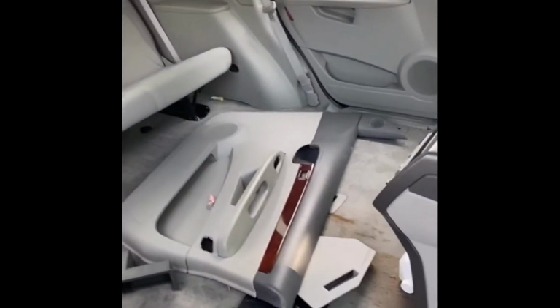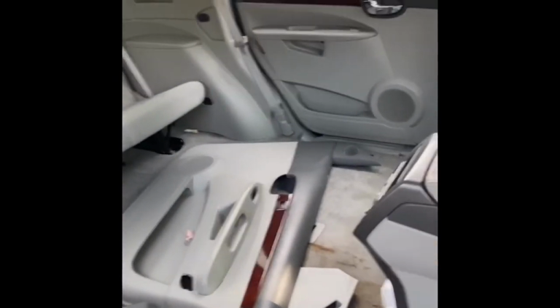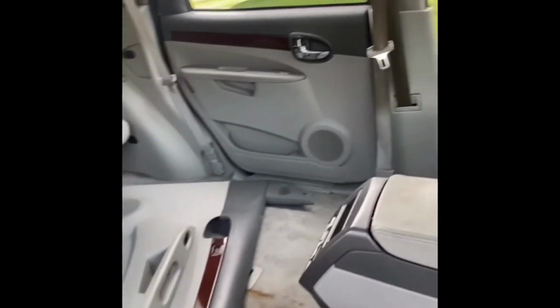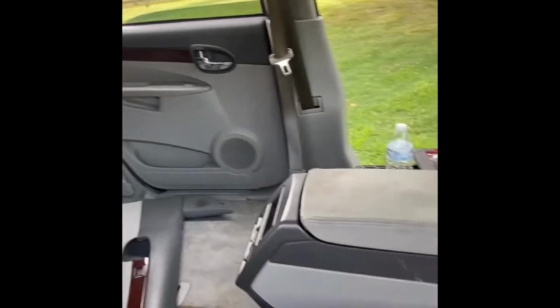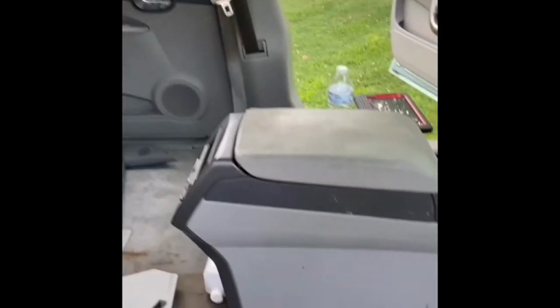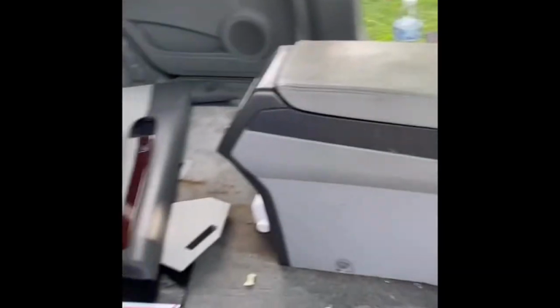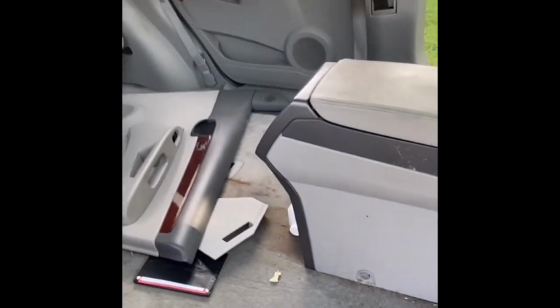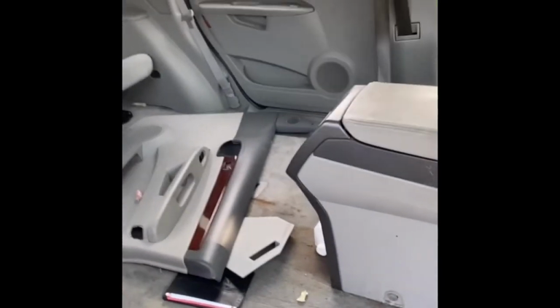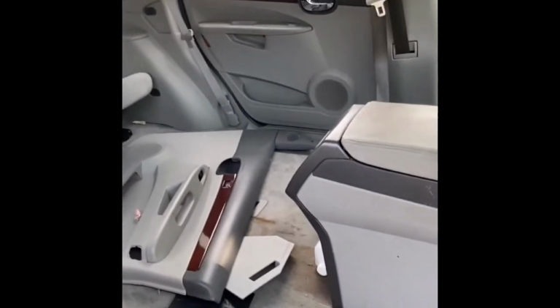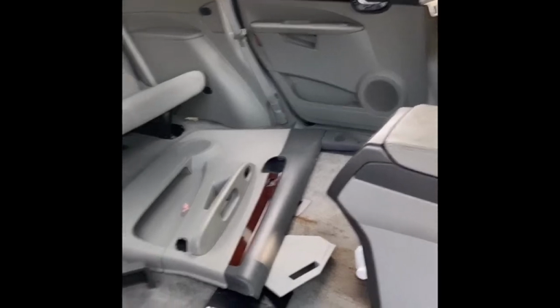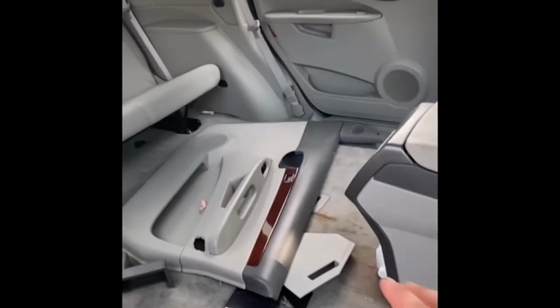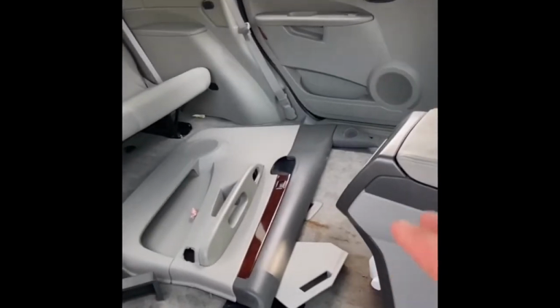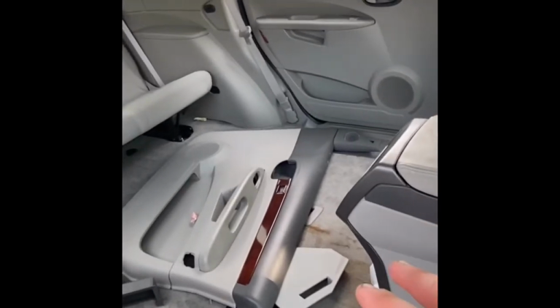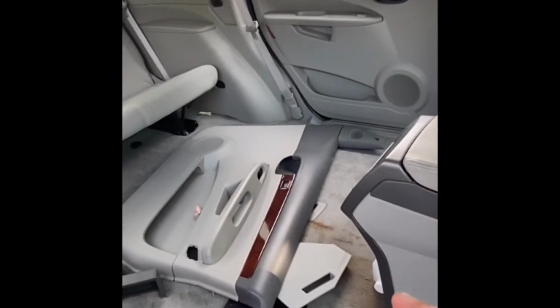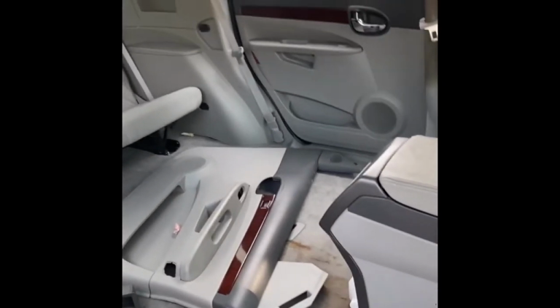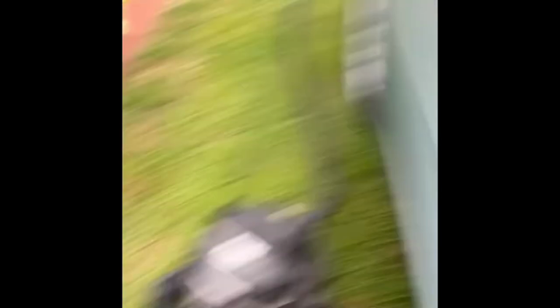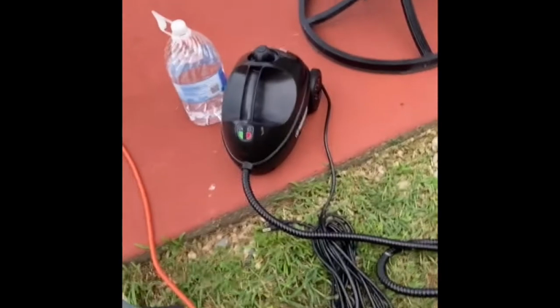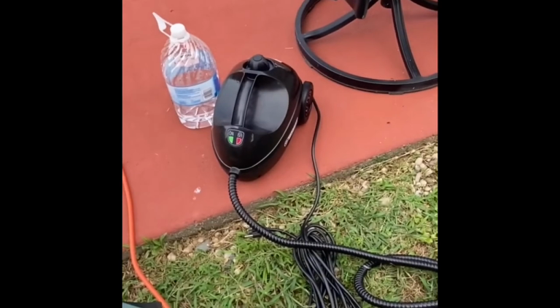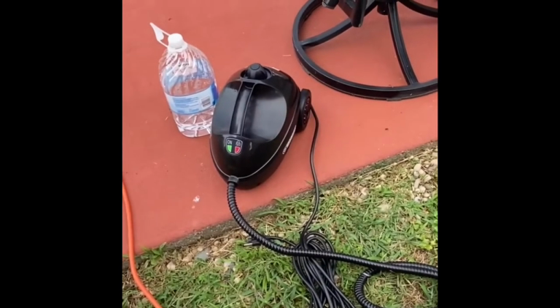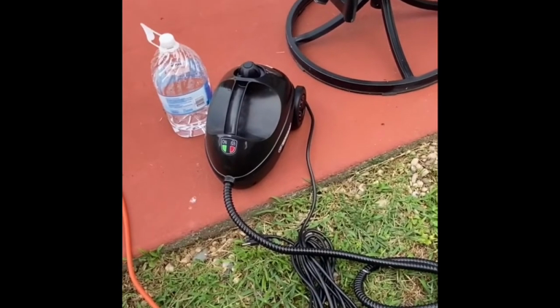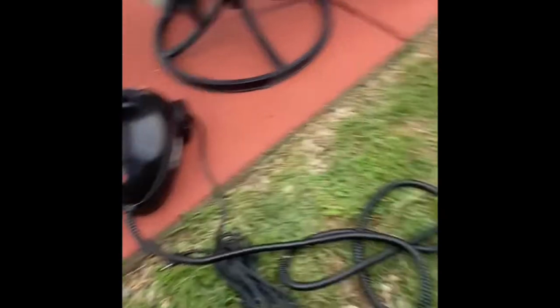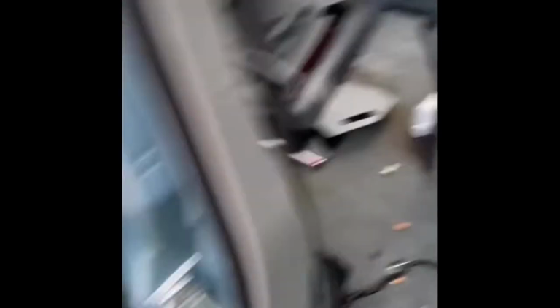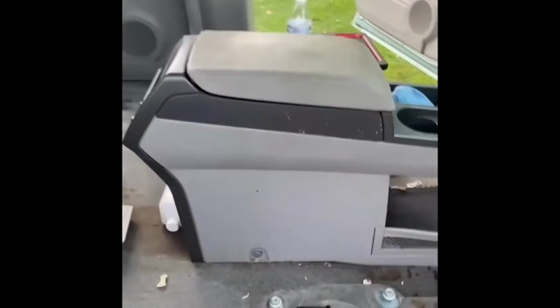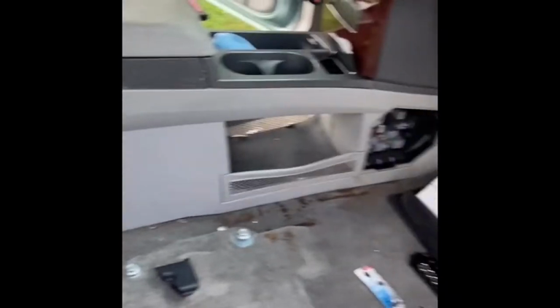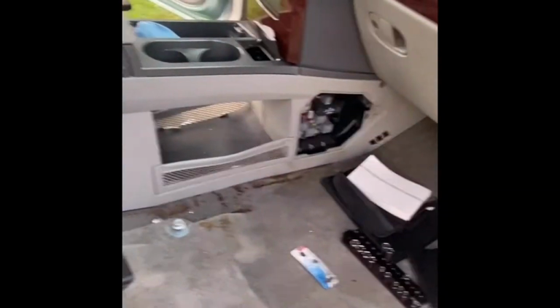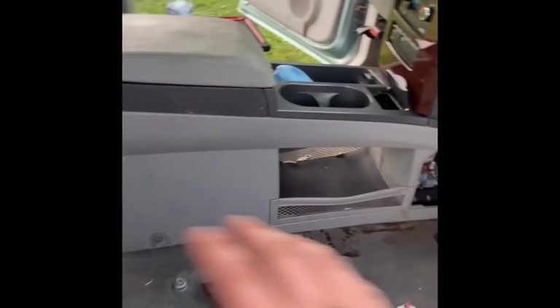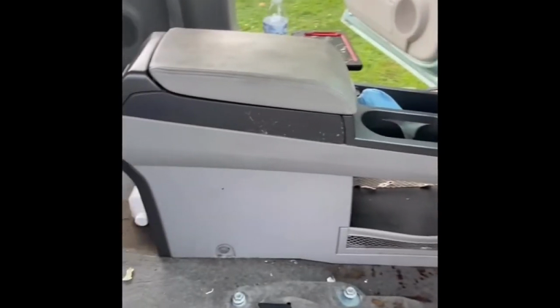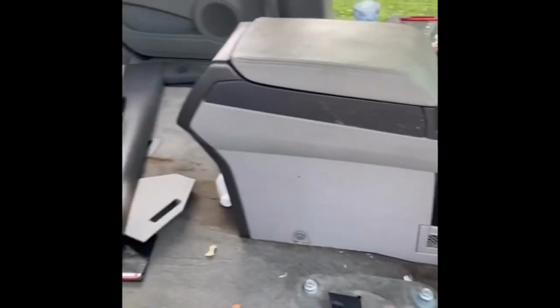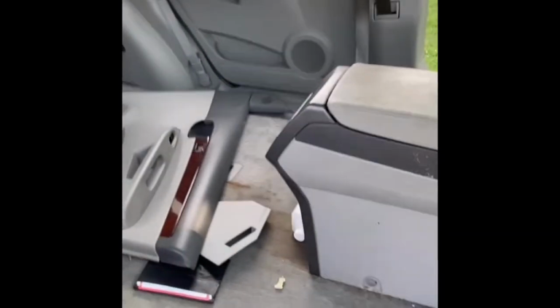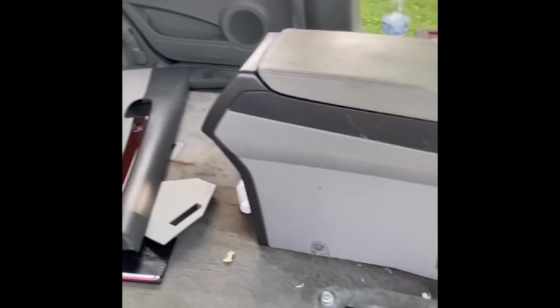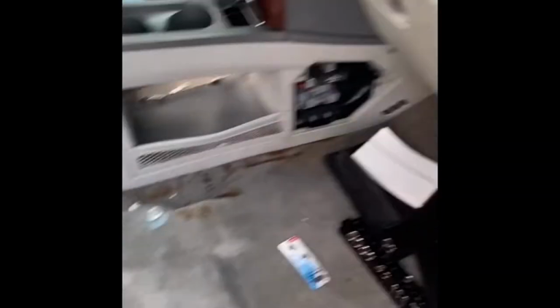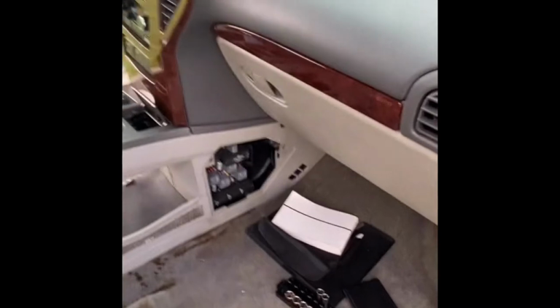And then I'm going to start cleaning on the door panels by using some Chemical Guys products, and then the use of this steam cleaner. So first off, let's get all this stuff gathered up, get it out of the vehicle, and get a good vacuum in.